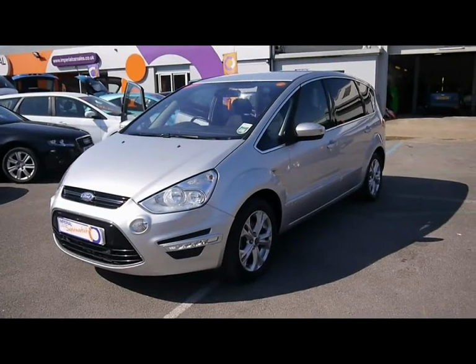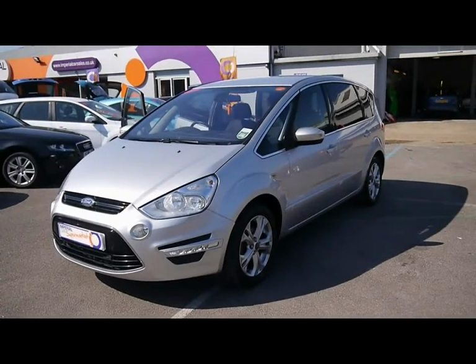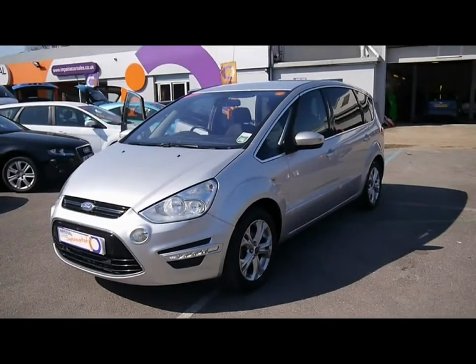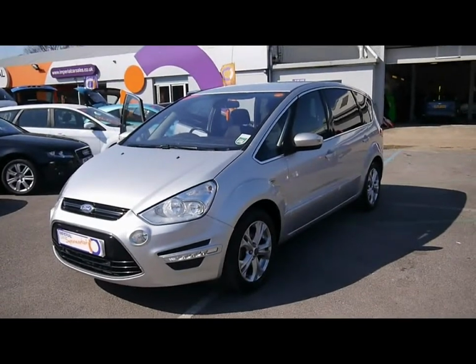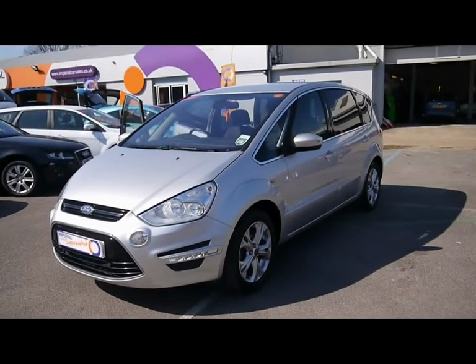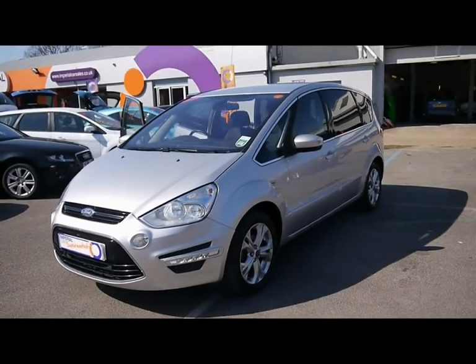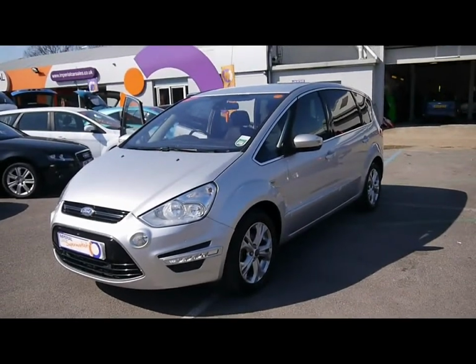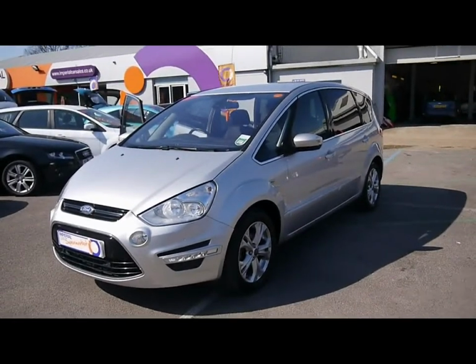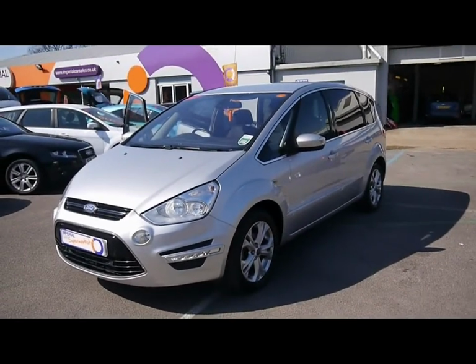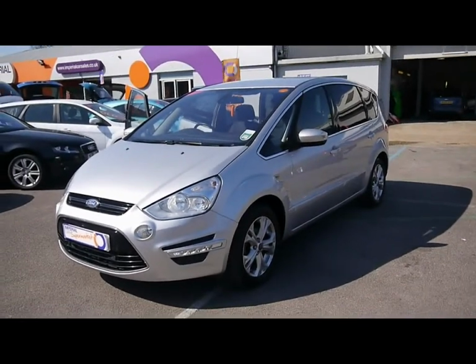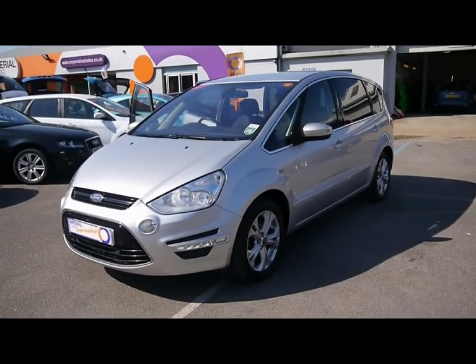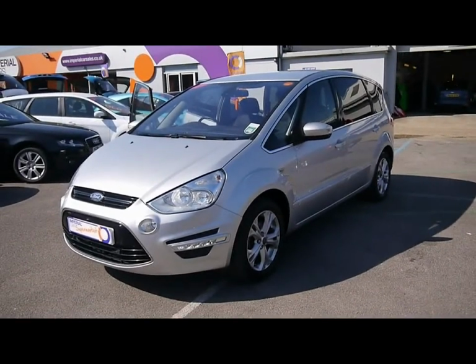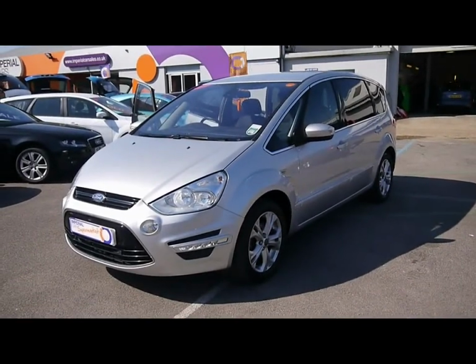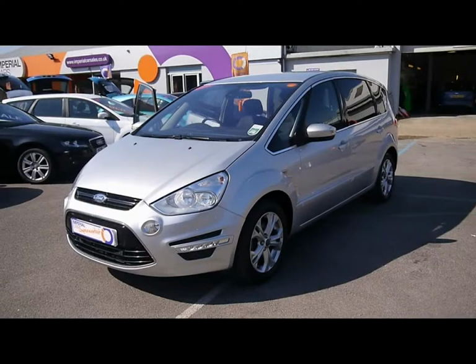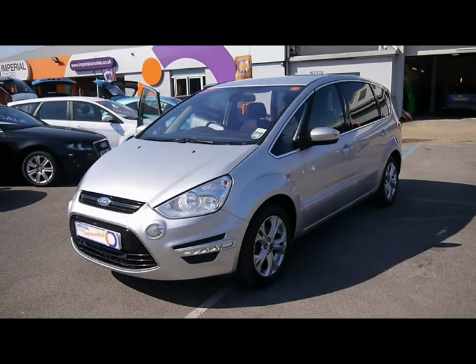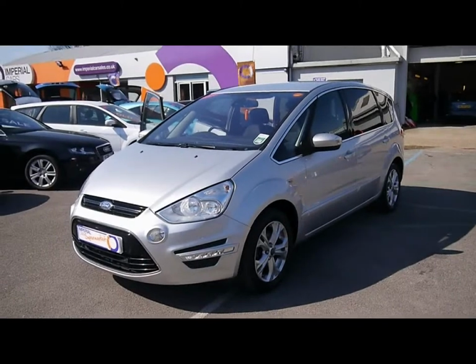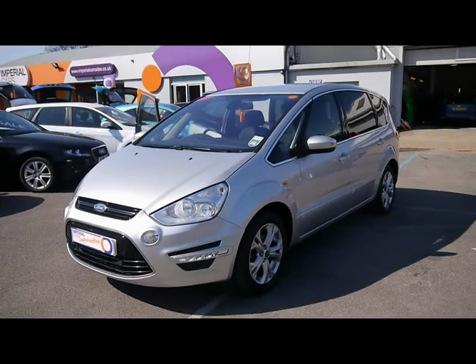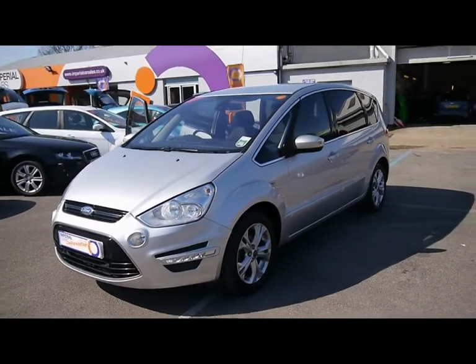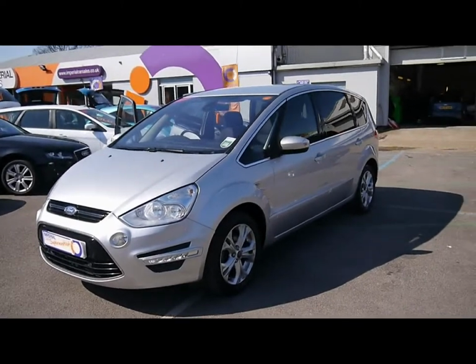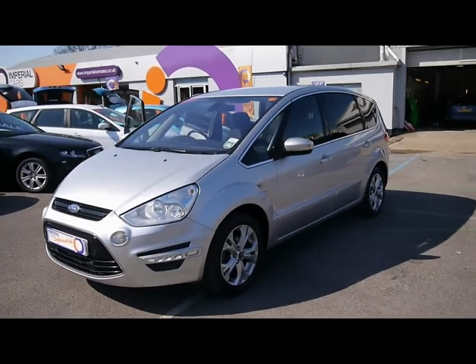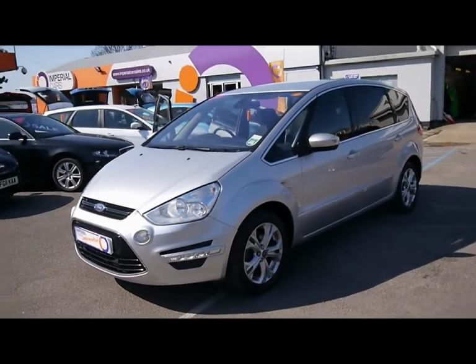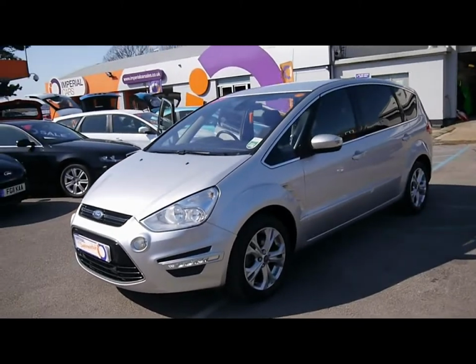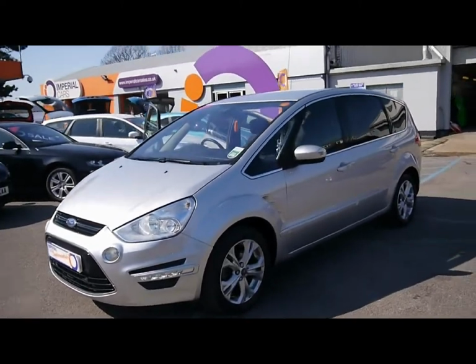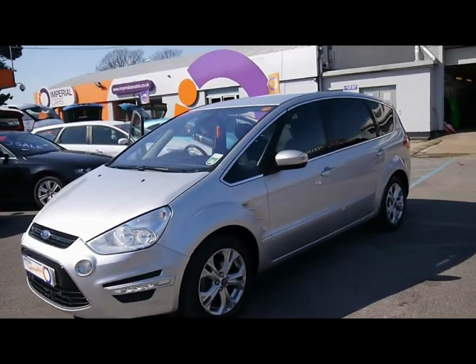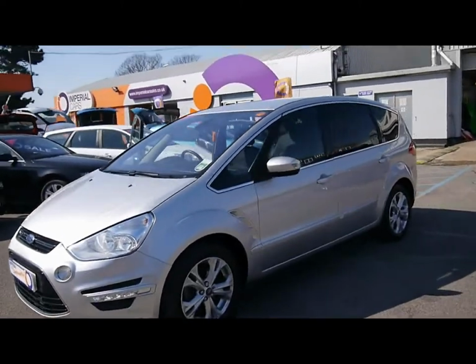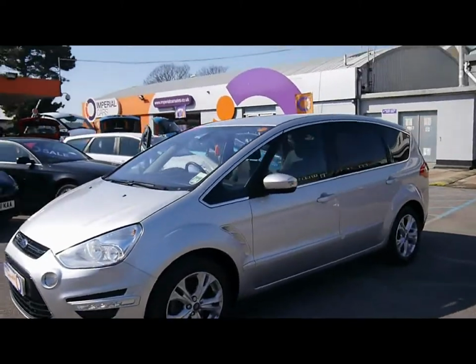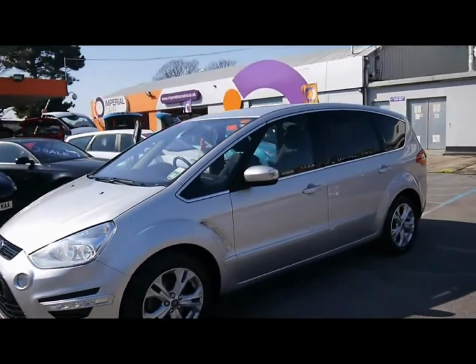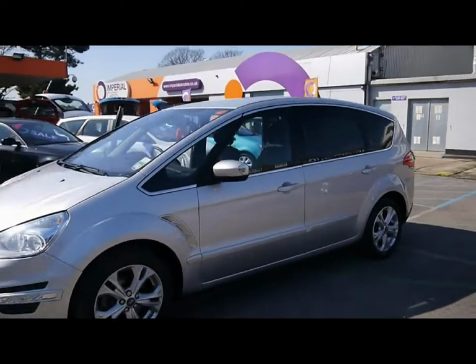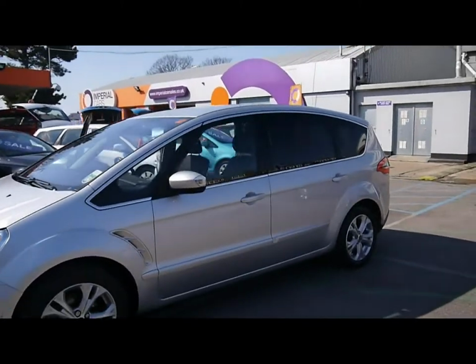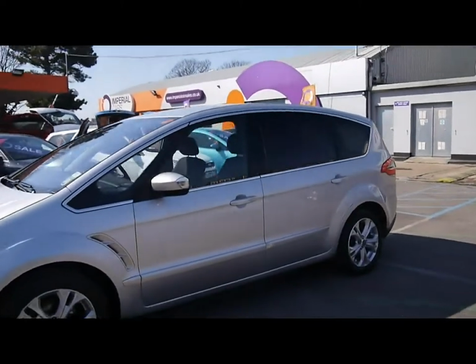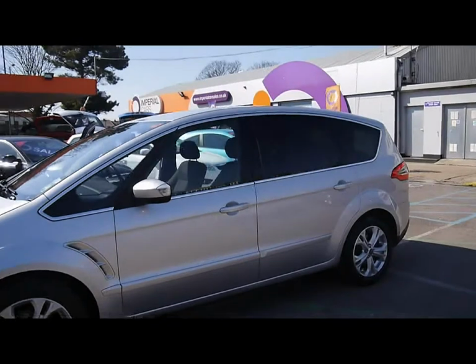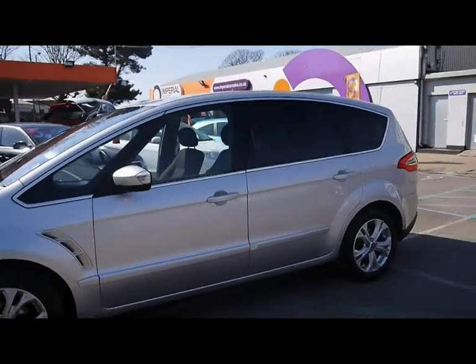Welcome to Imperial Cars. We have a 2011 Ford S Max Titanium 2.0L TDCi. I'm going to take you for a quick tour around the car to highlight some features and to give you a good idea of the condition as well.